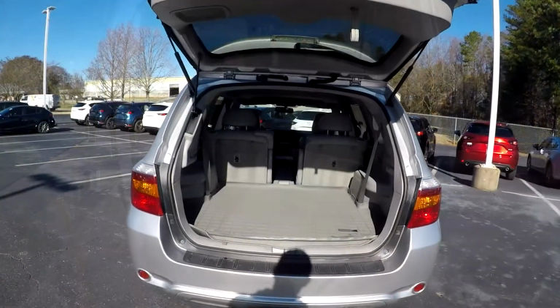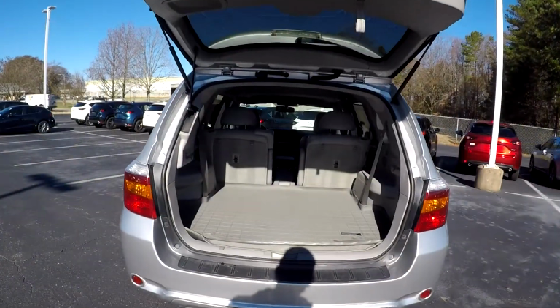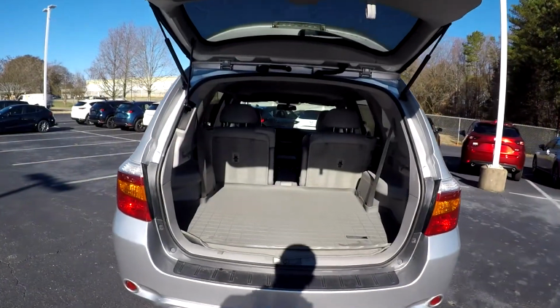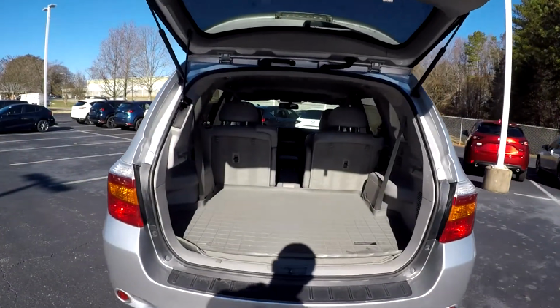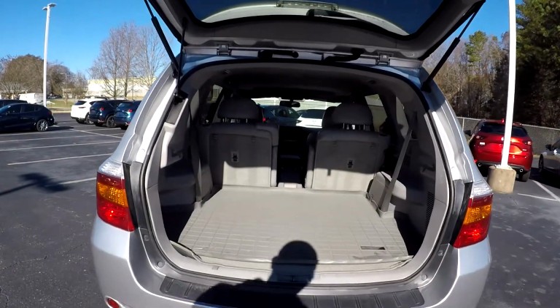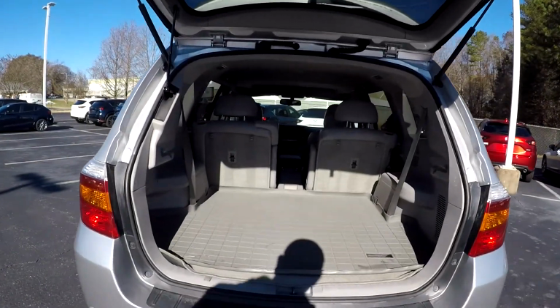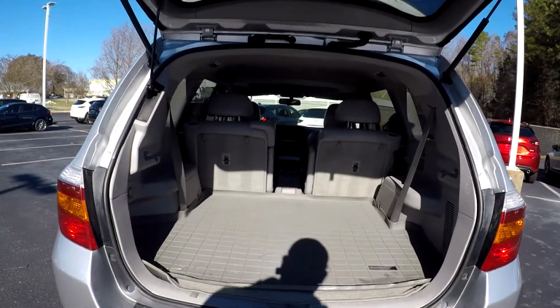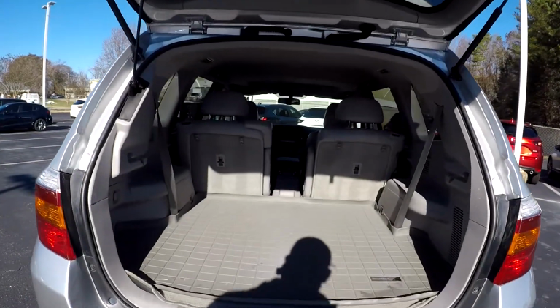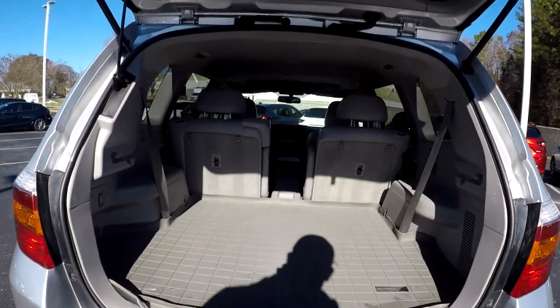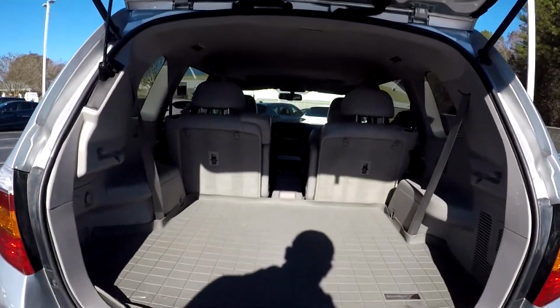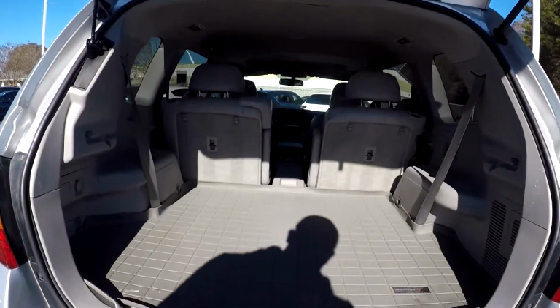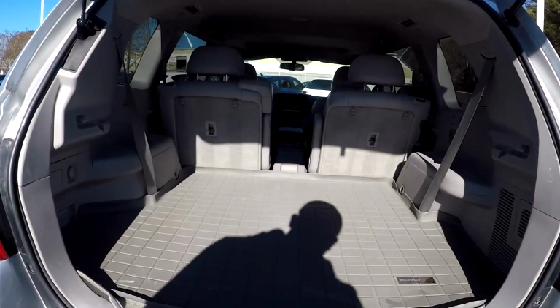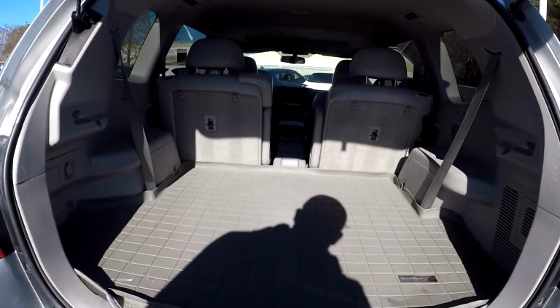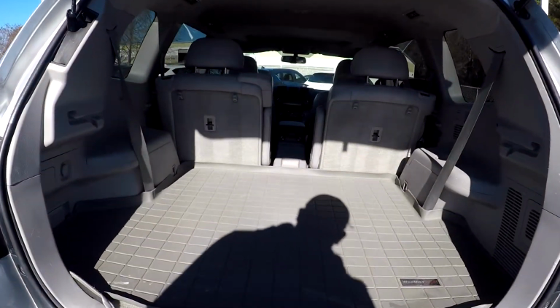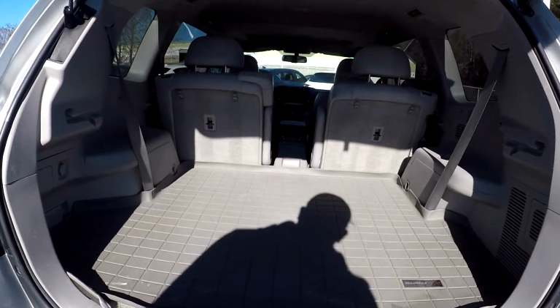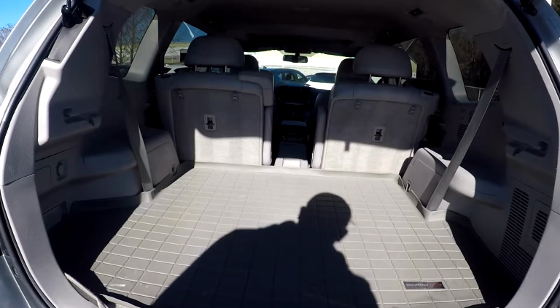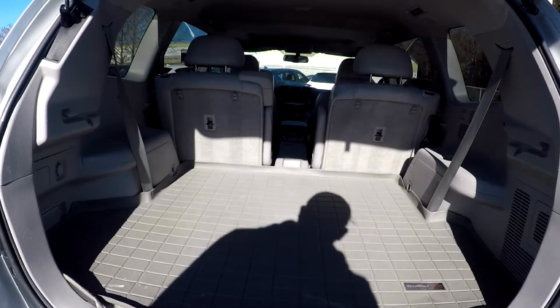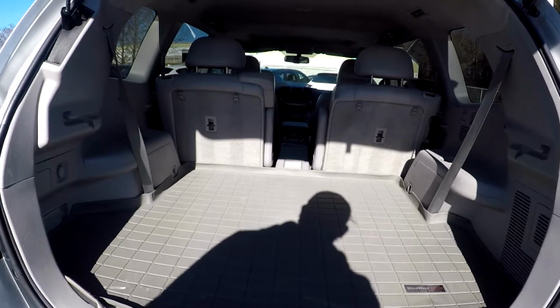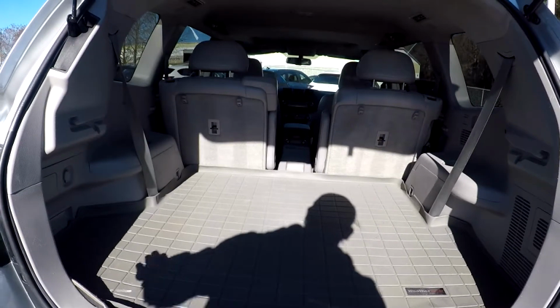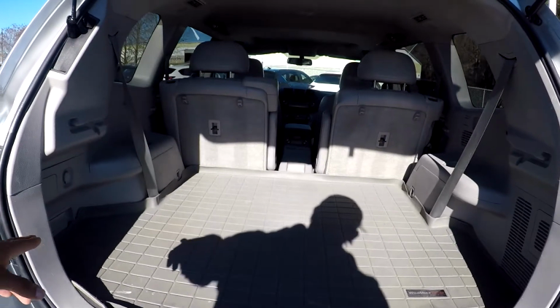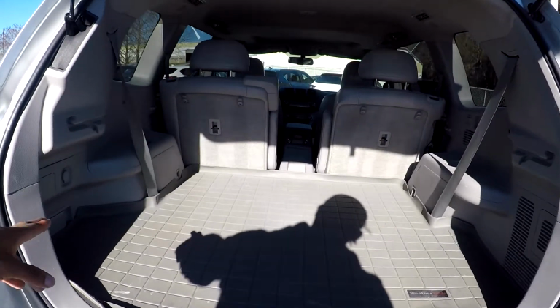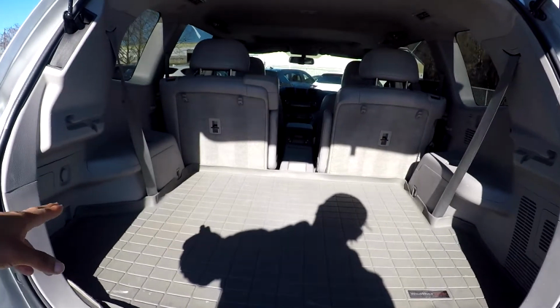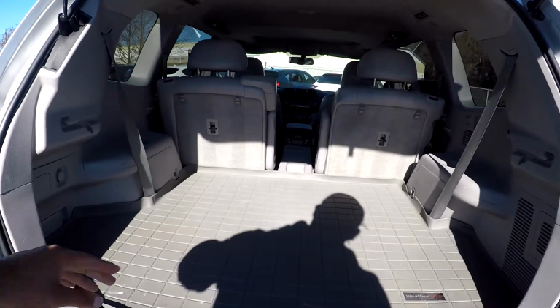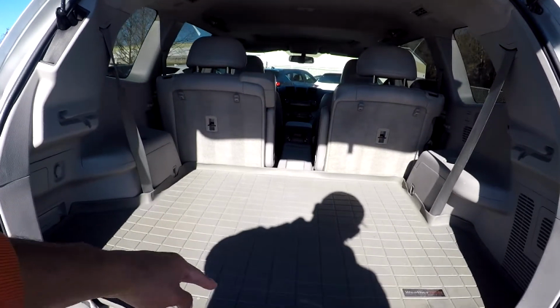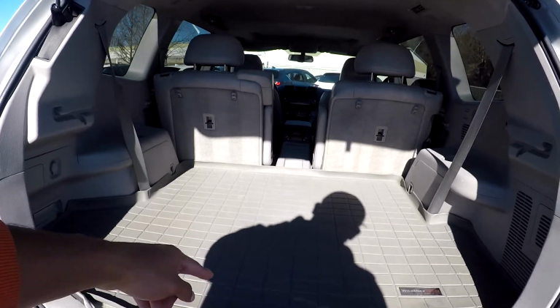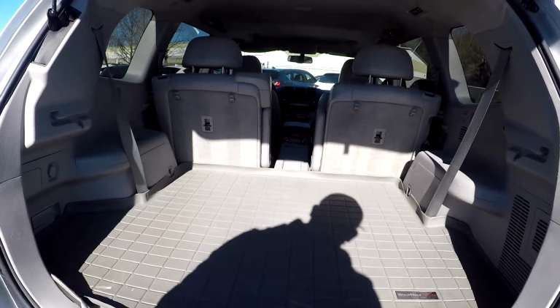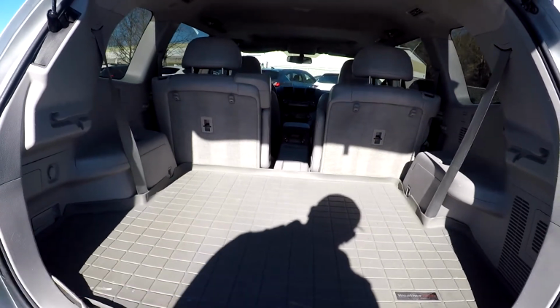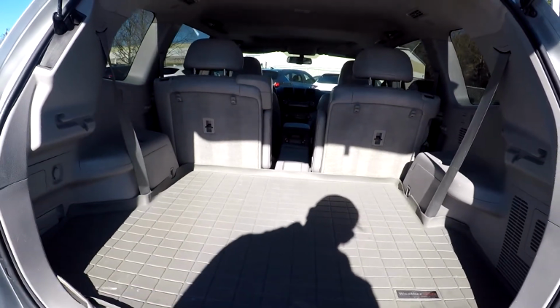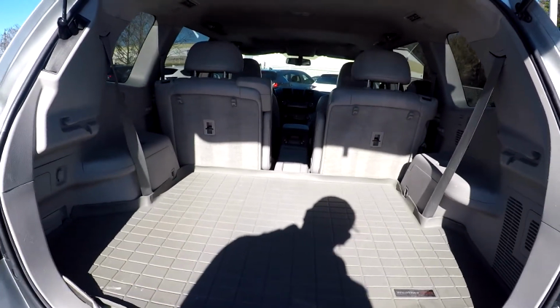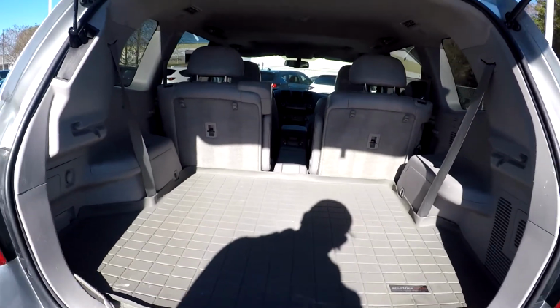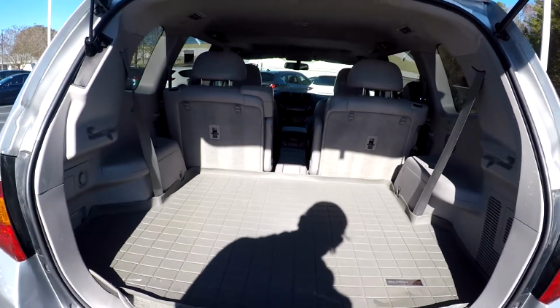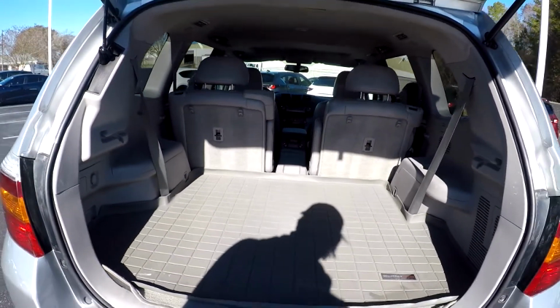Coming to your cargo area here, just going to show you that you do have a pretty good amount of space back here. You do also have seat release. Under this WeatherTech mat, you do have a third row.